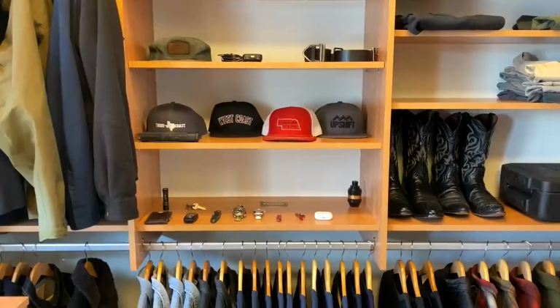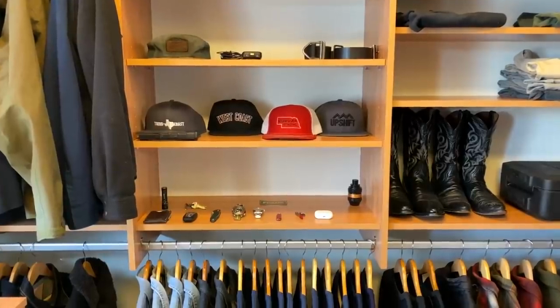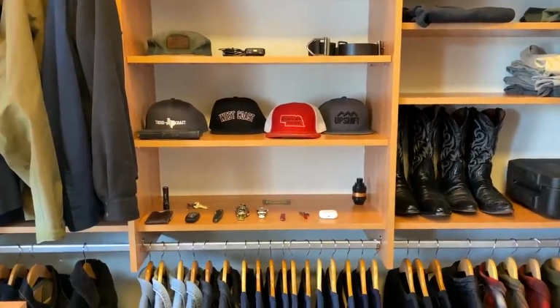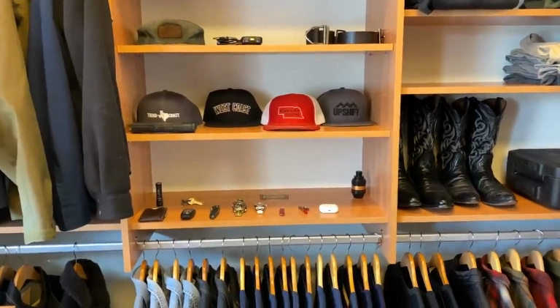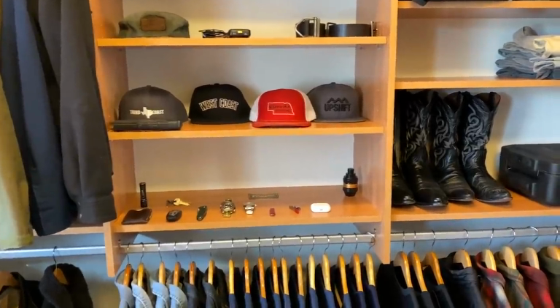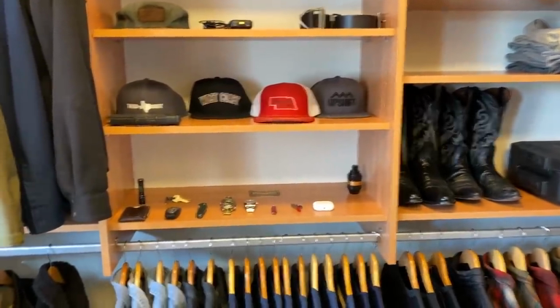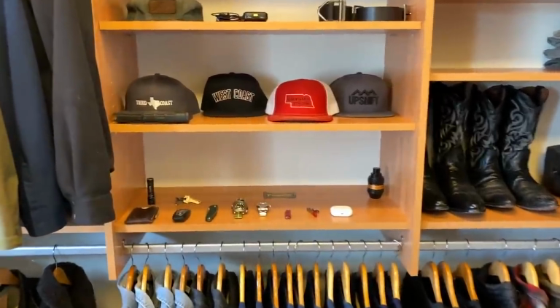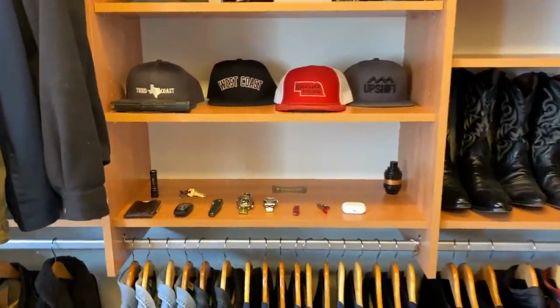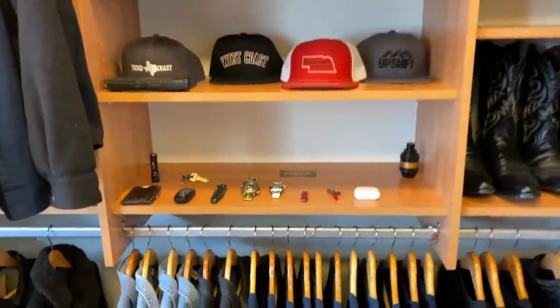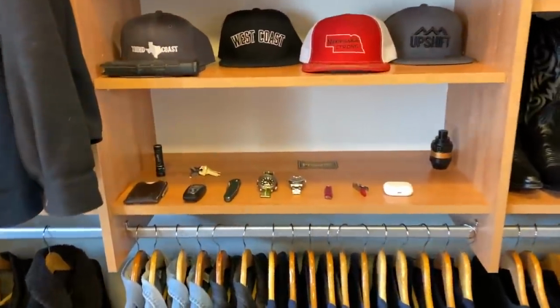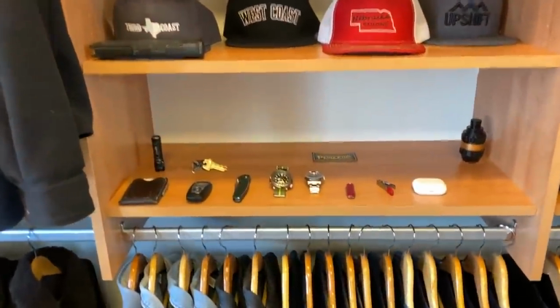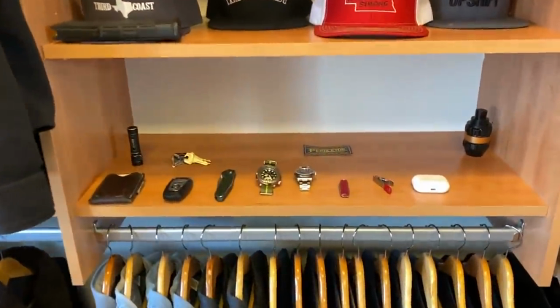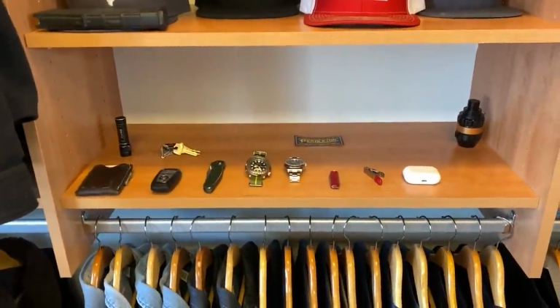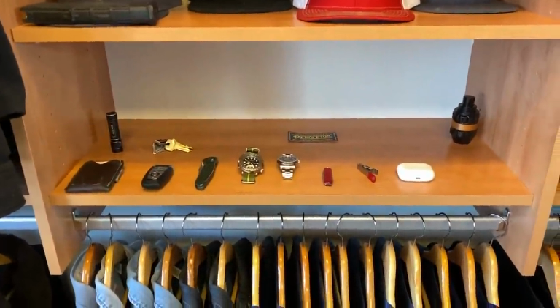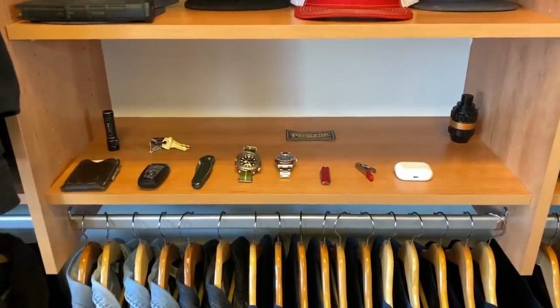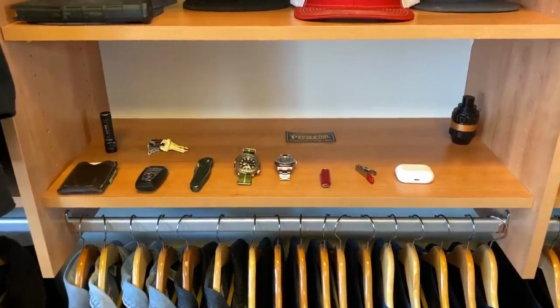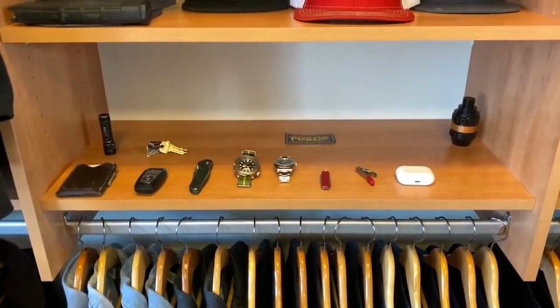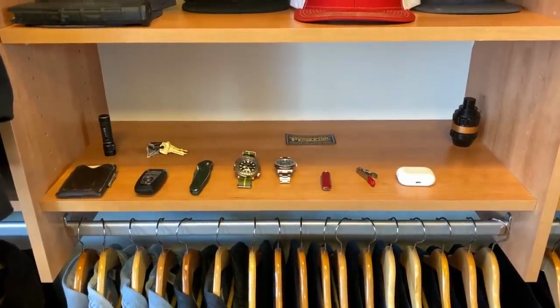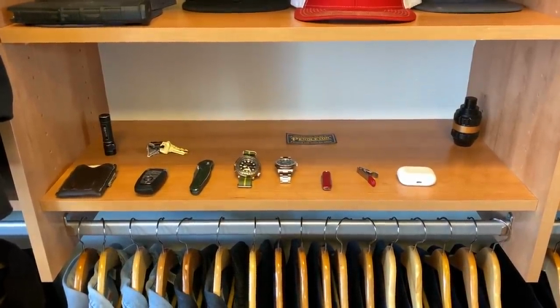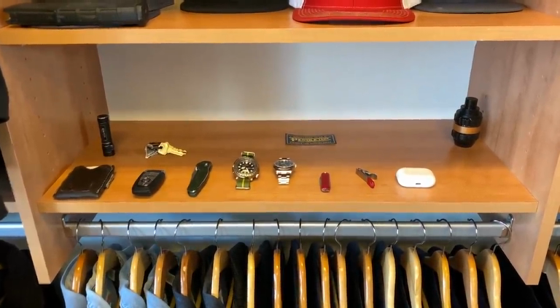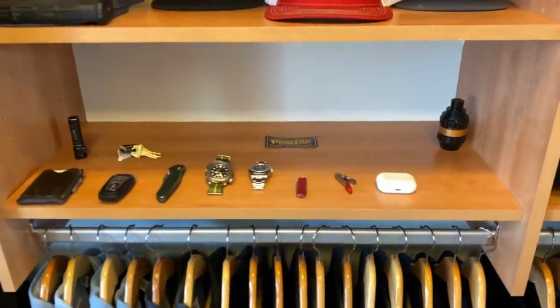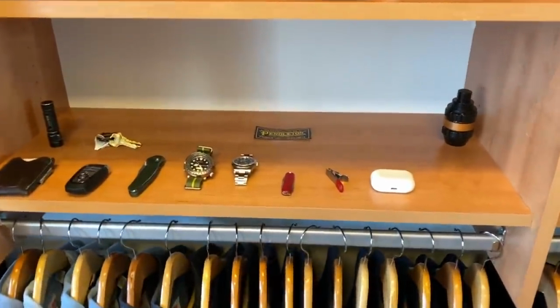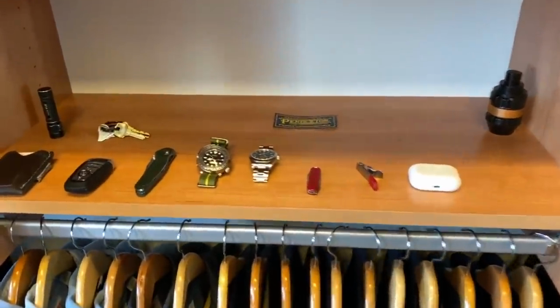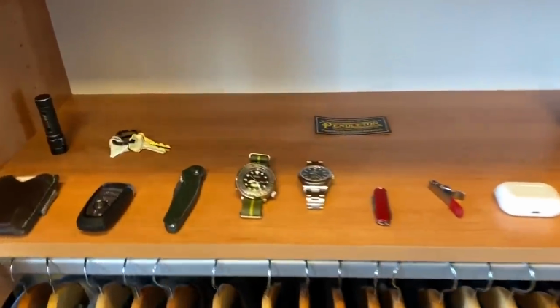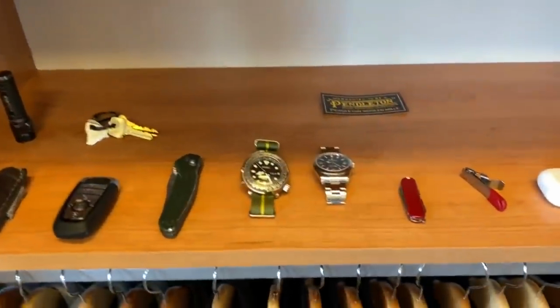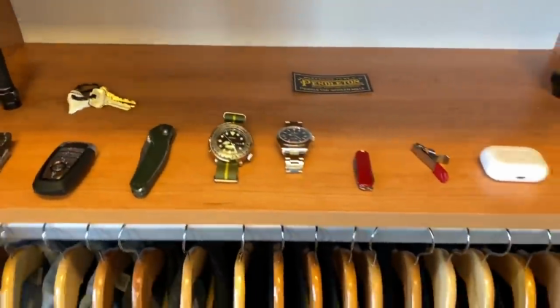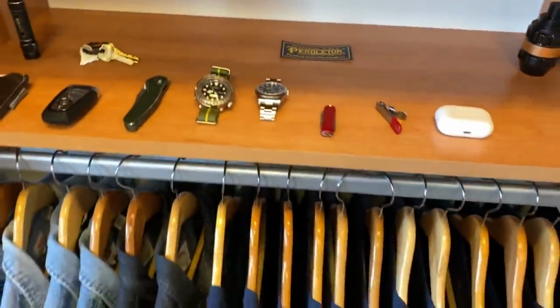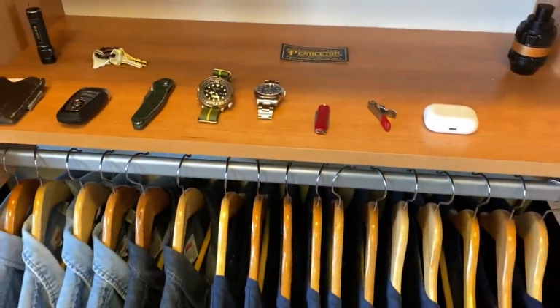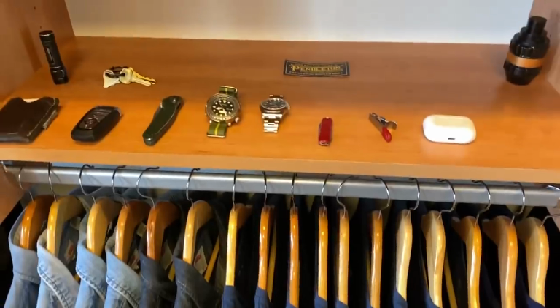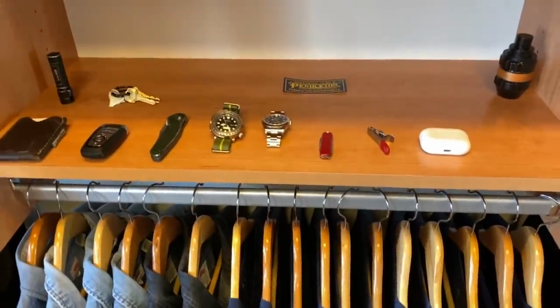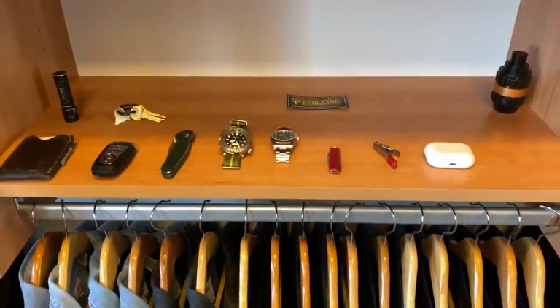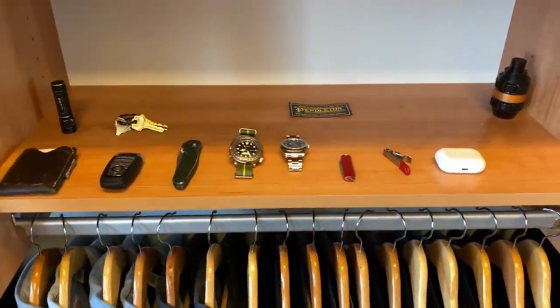Welcome back, friends. A little impromptu iPhone video. I found something that I really, really like. I wanted to share it with you. Kind of an addition to my EDC here.